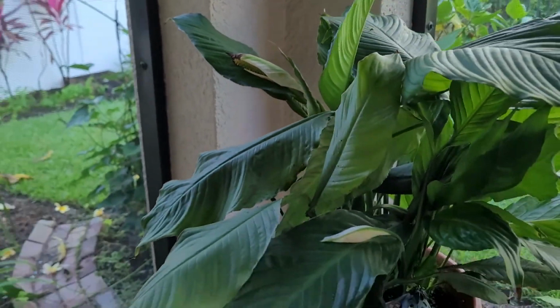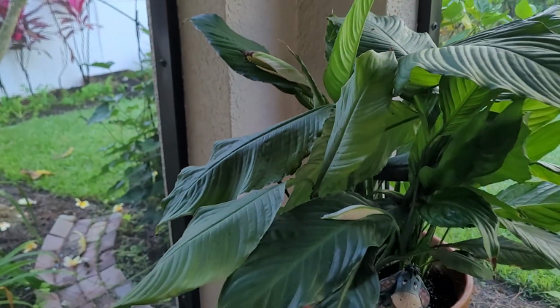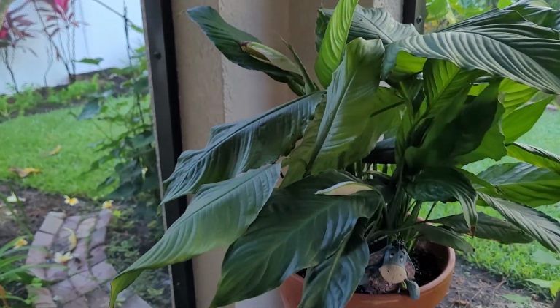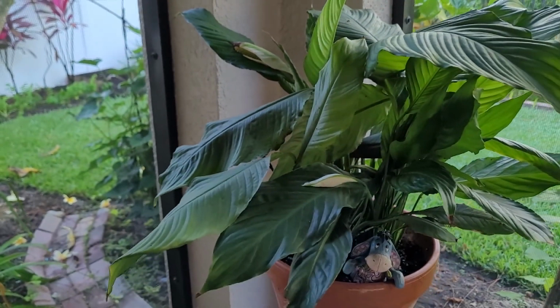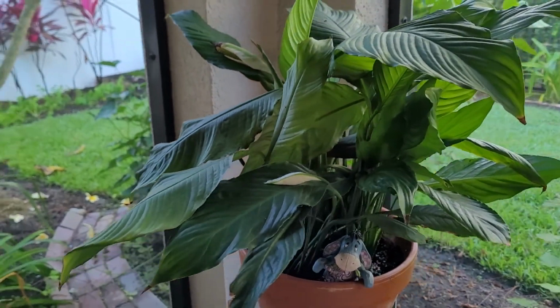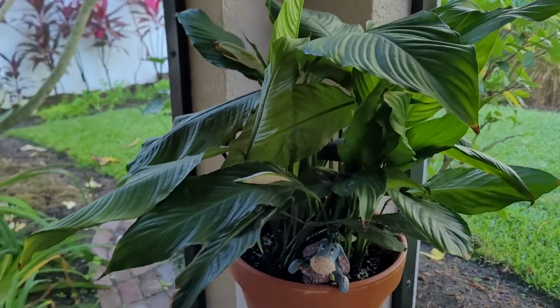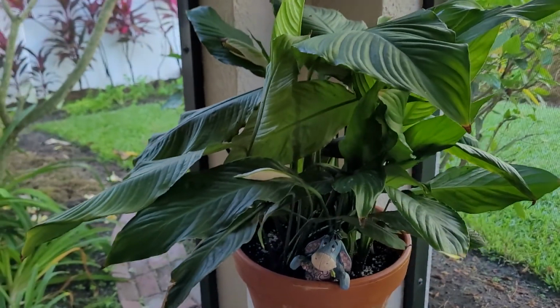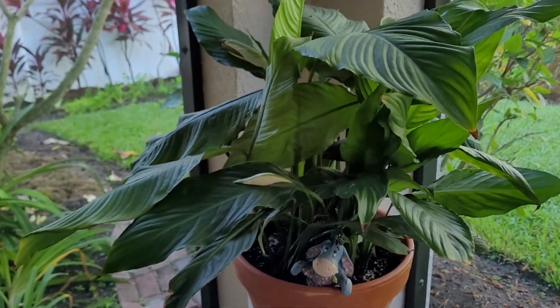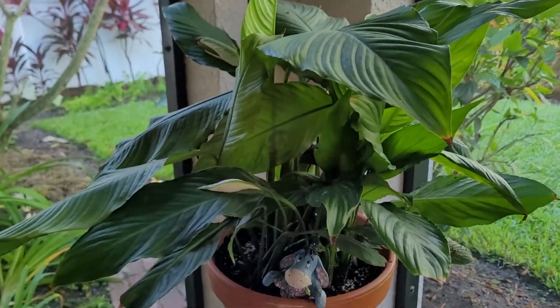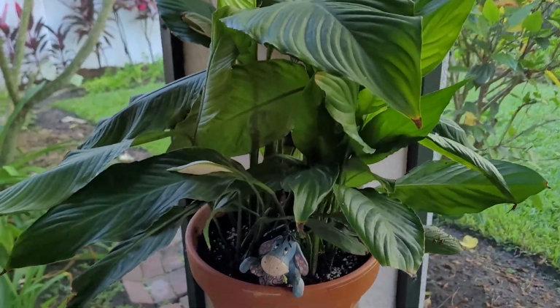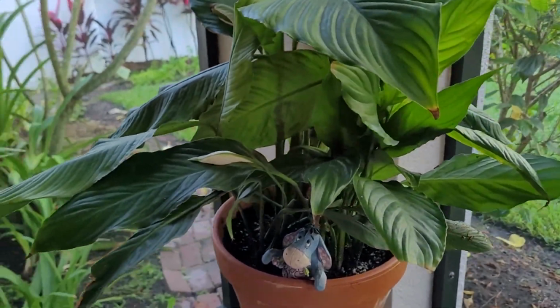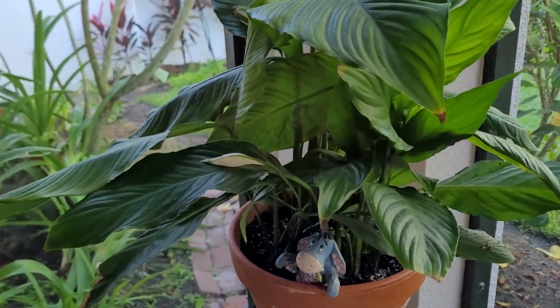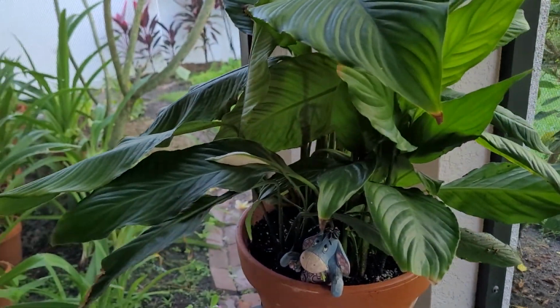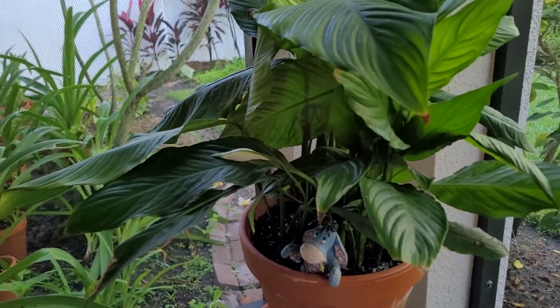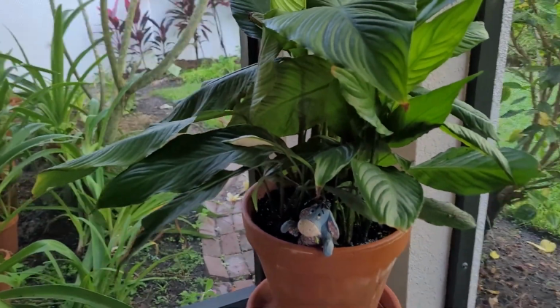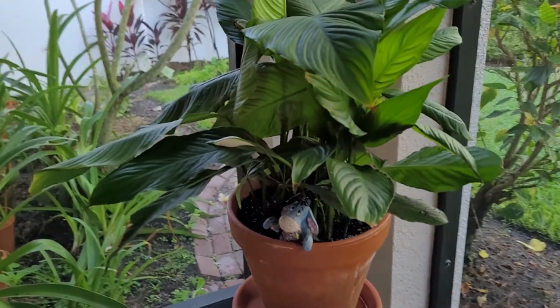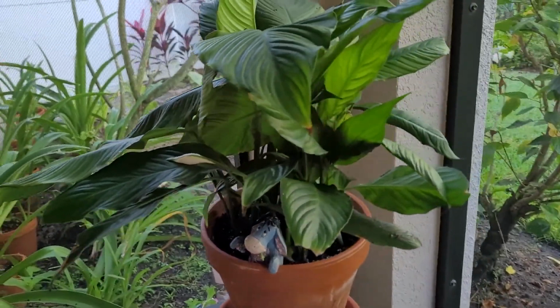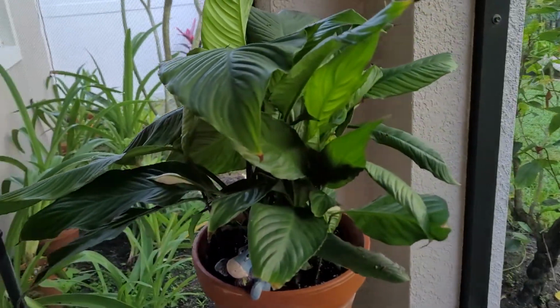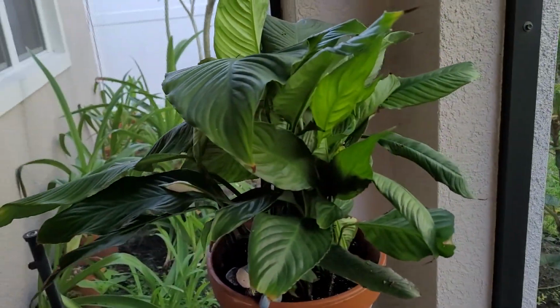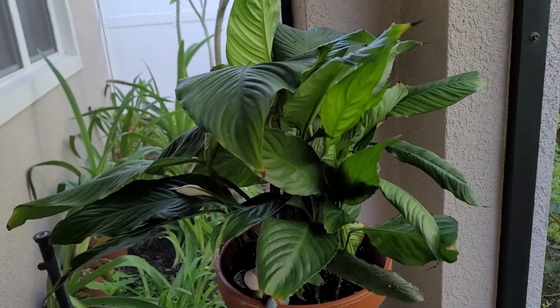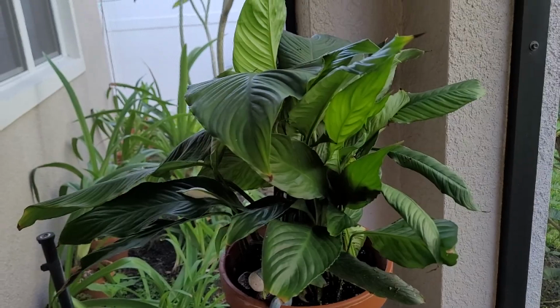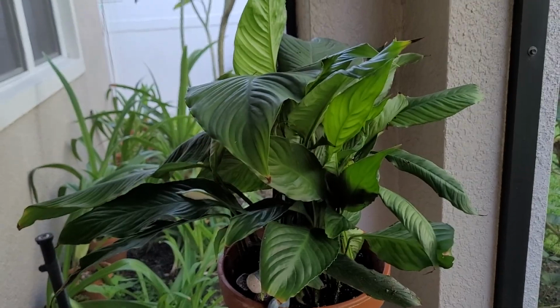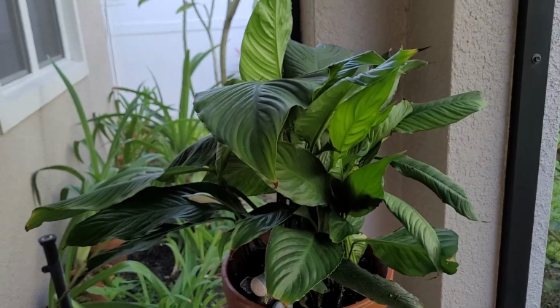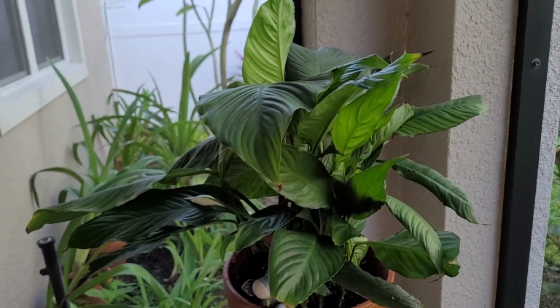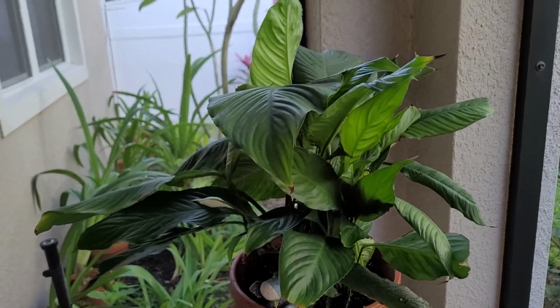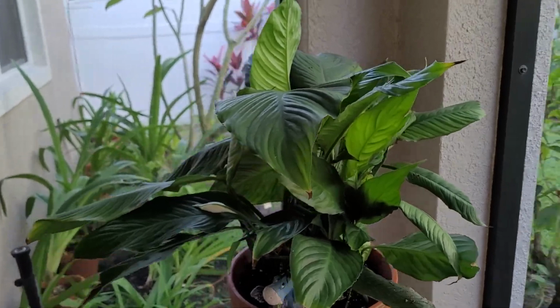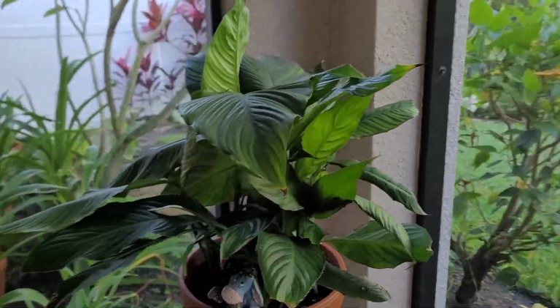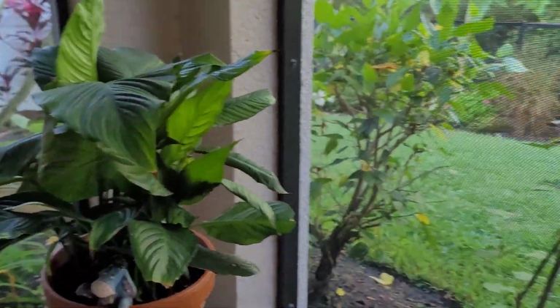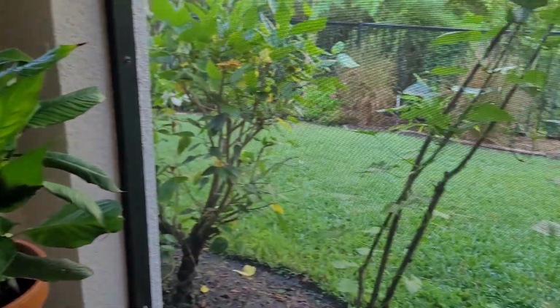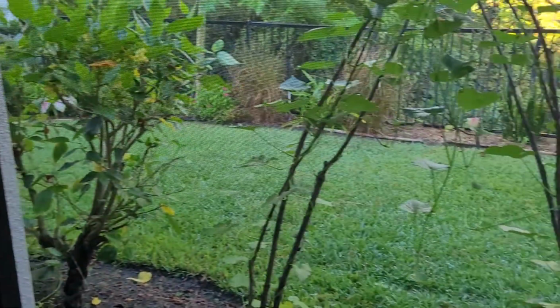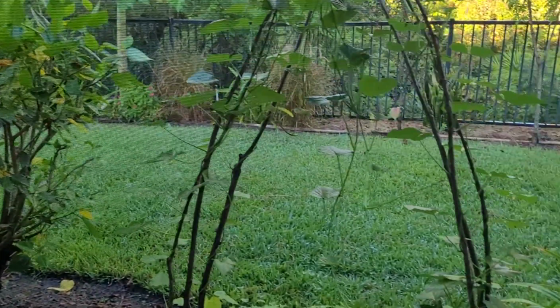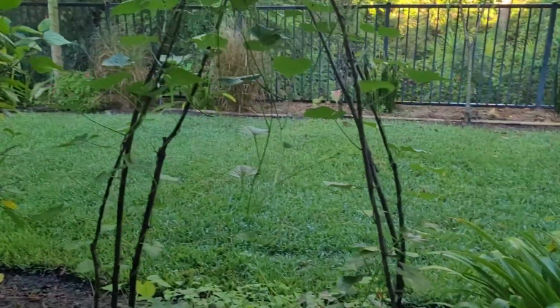Little Eeyore in the front is crawling out of the pot and it really does look nice. Let me take you over and show you the other one.